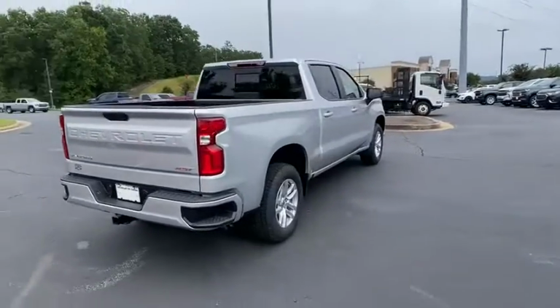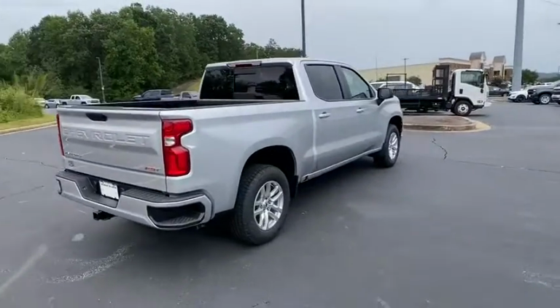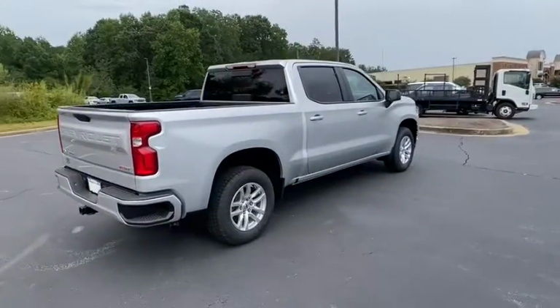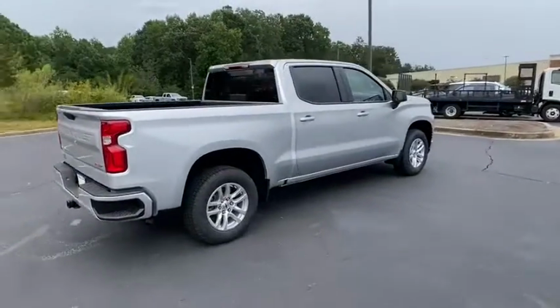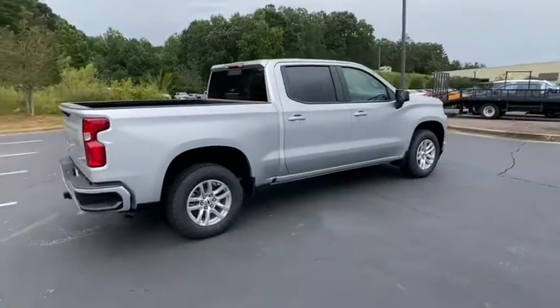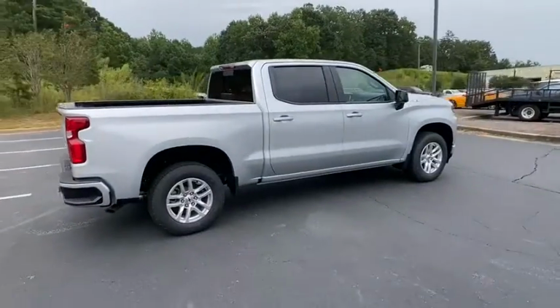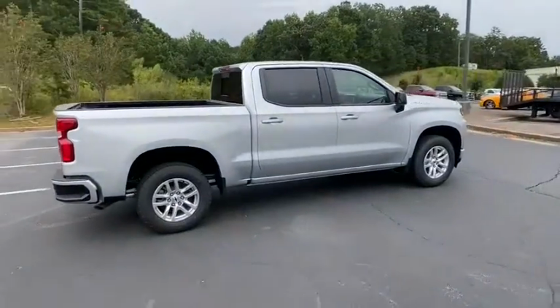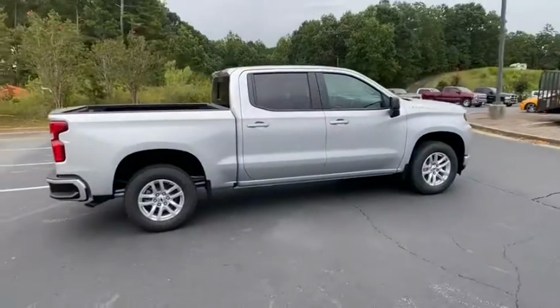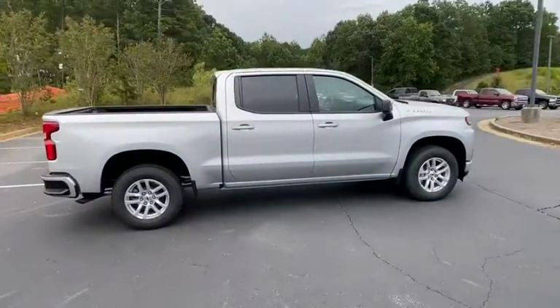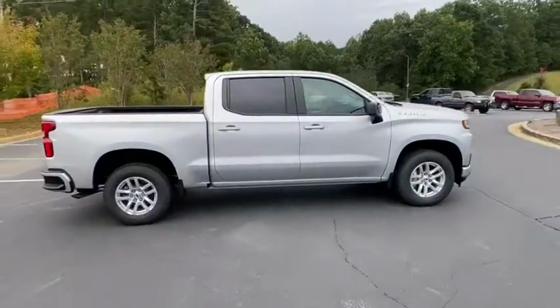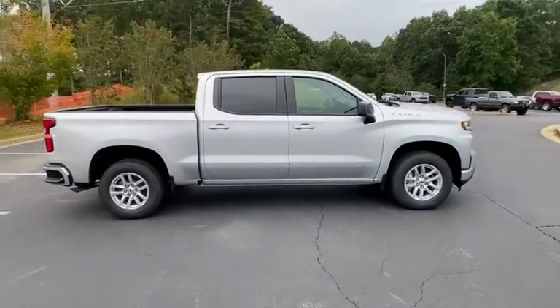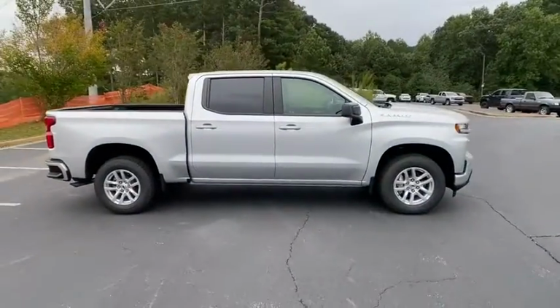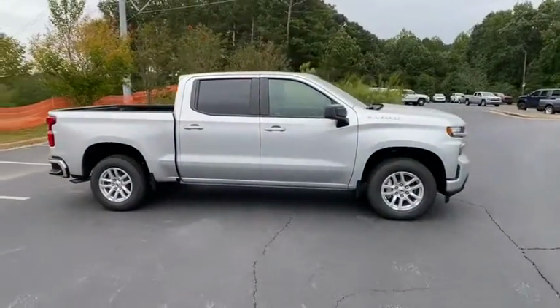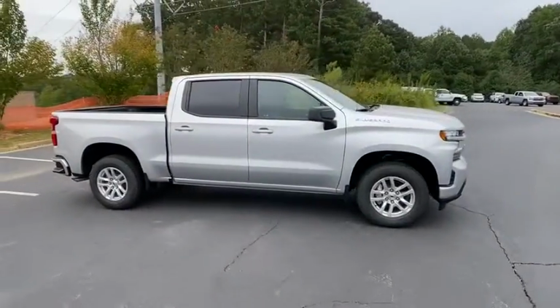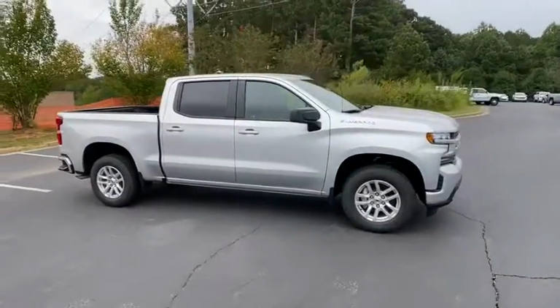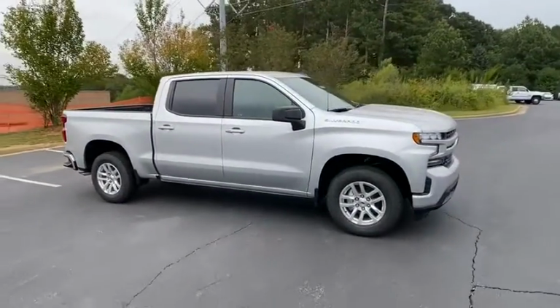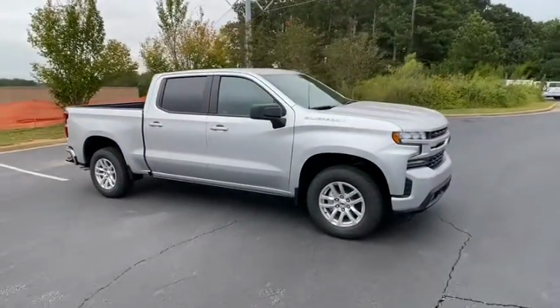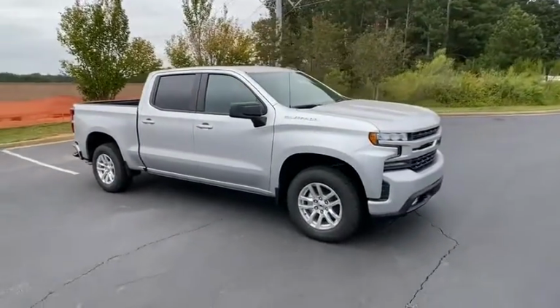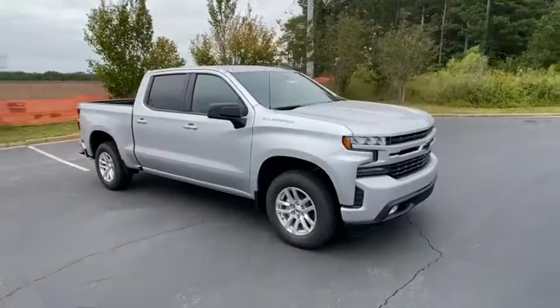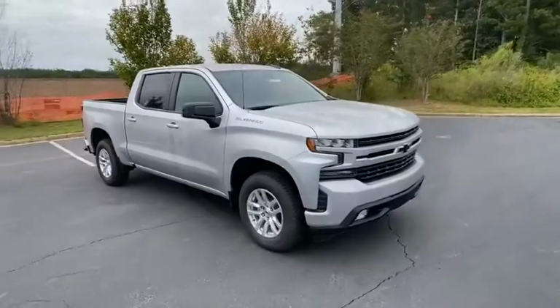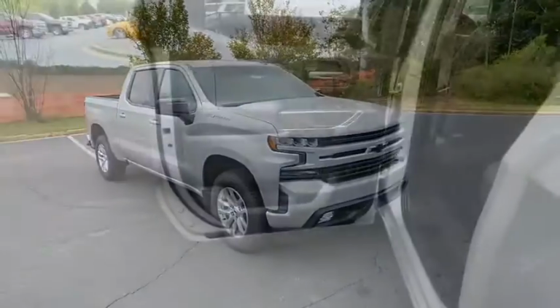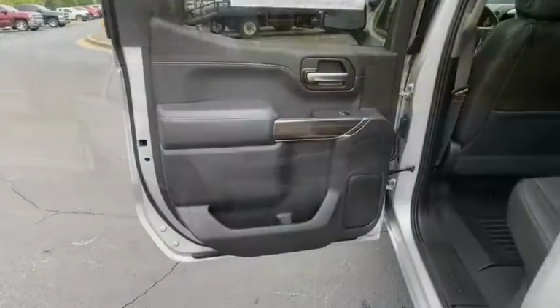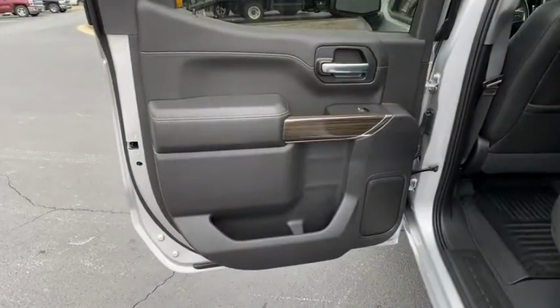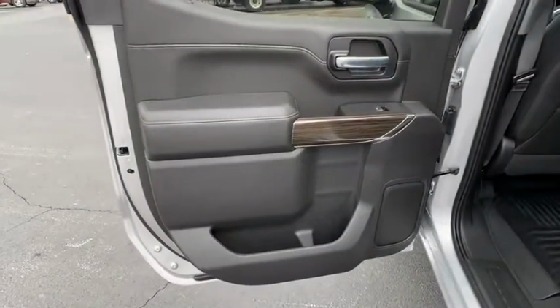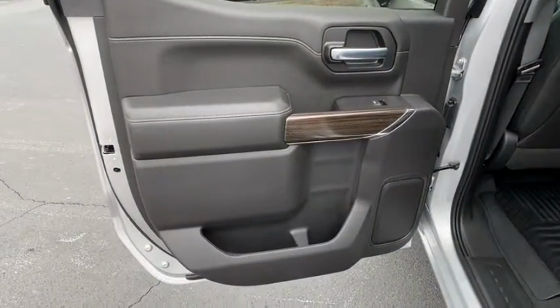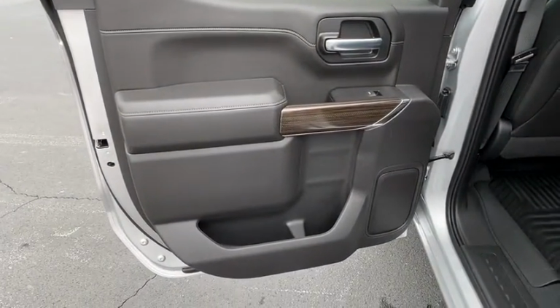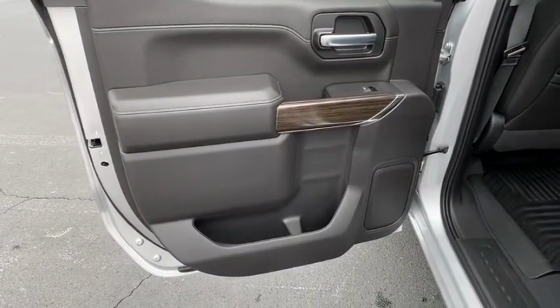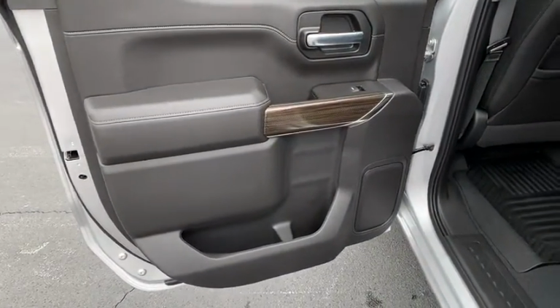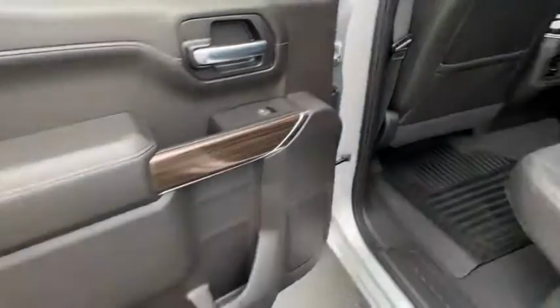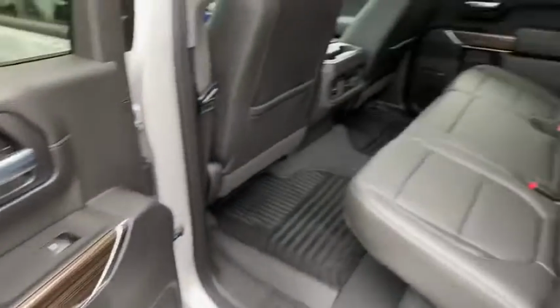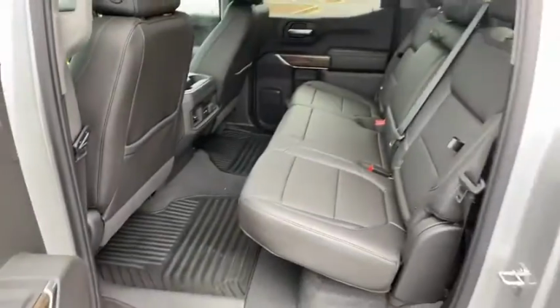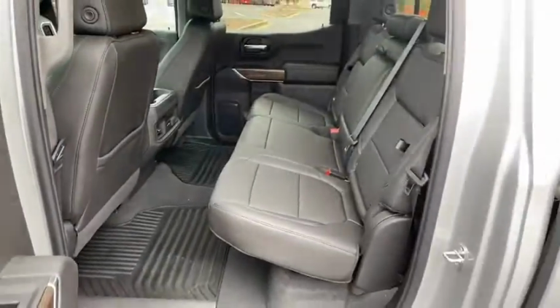Here are some of this vehicle's great options: stability control, traction control, steering wheel audio controls, anti-lock braking system, remote engine start, keyless entry, Bluetooth, adjustable steering wheel, and power steering.